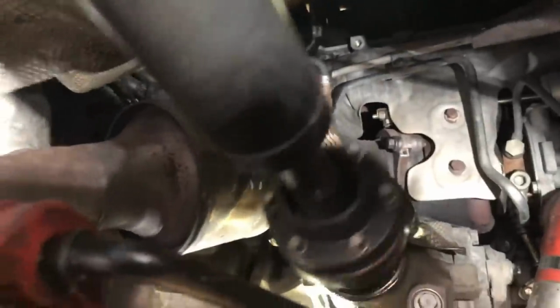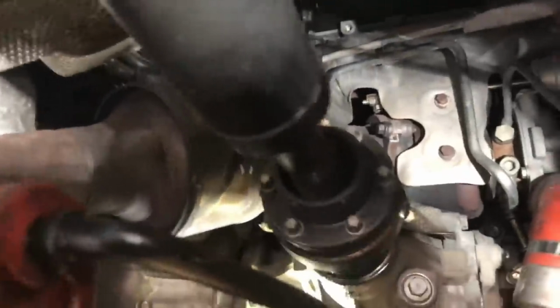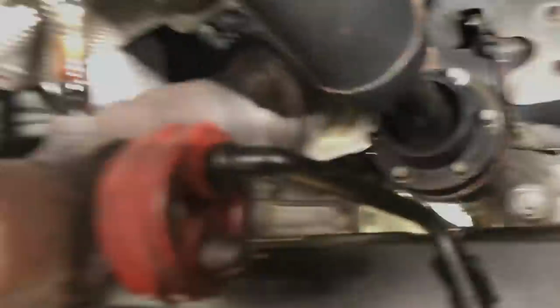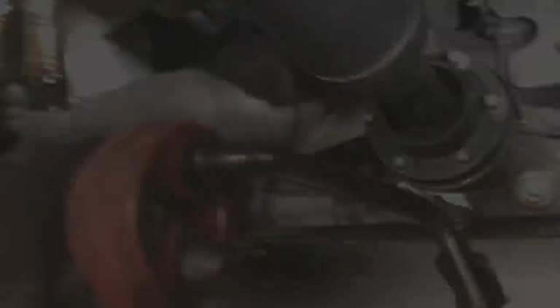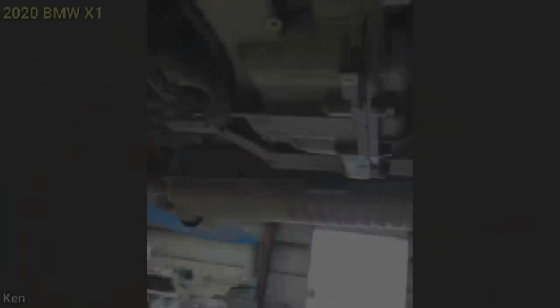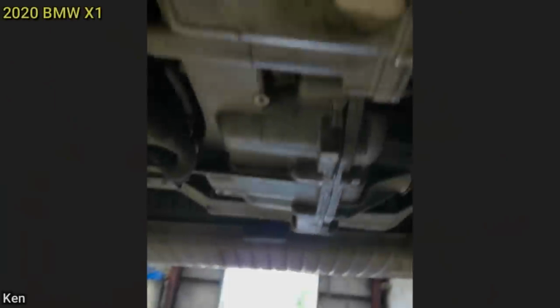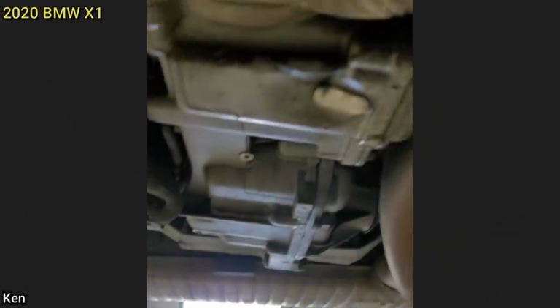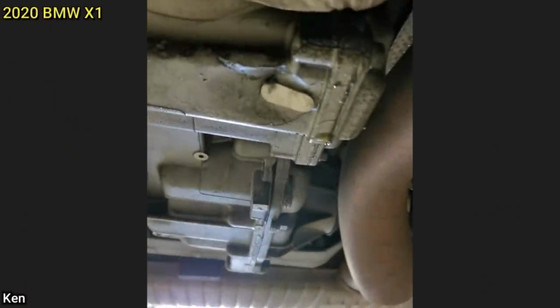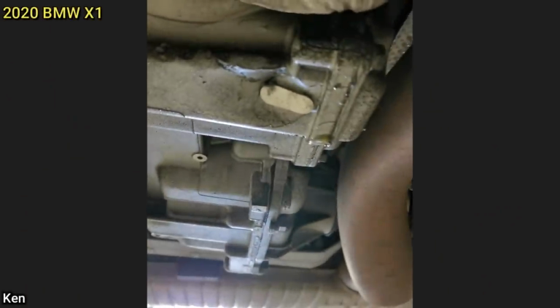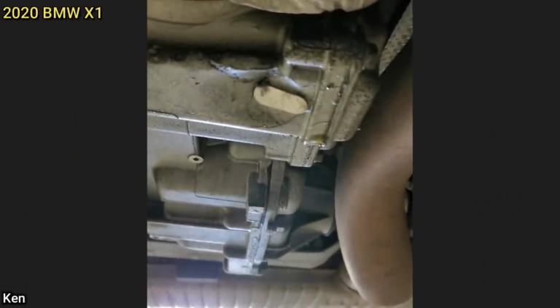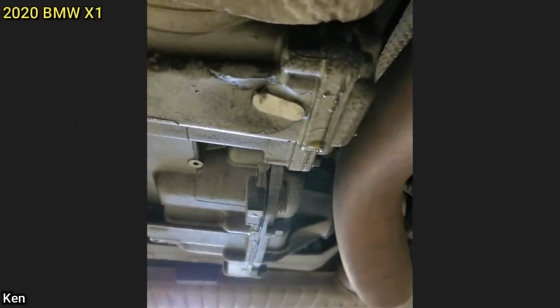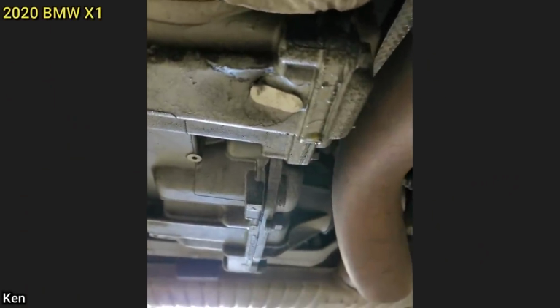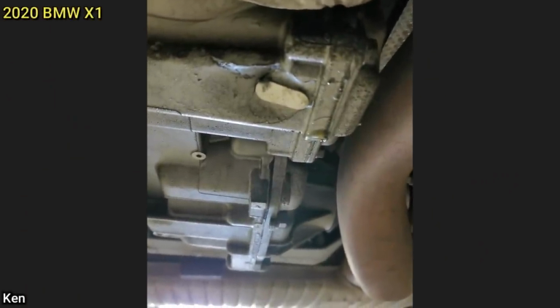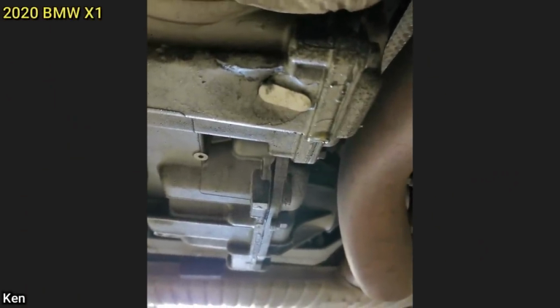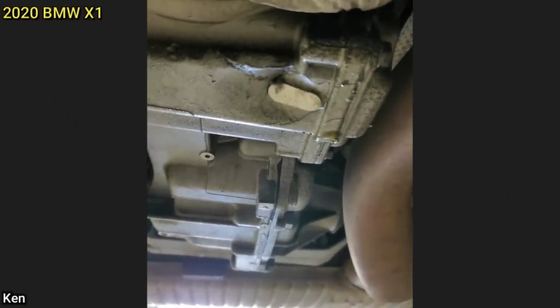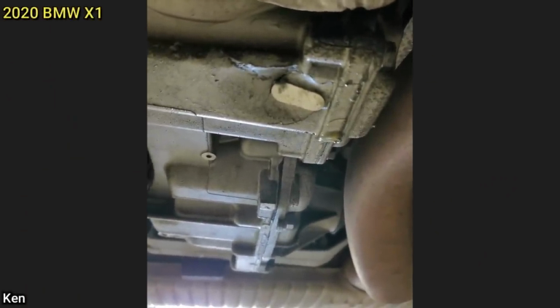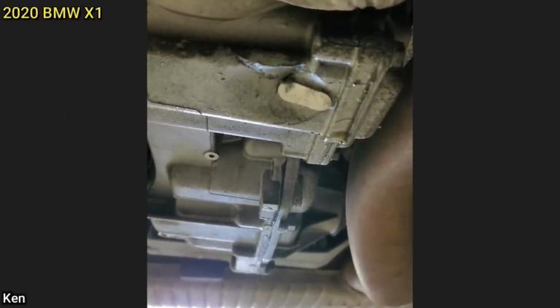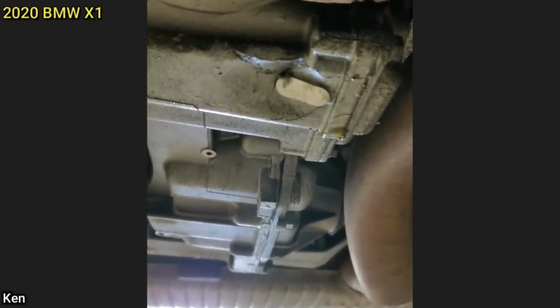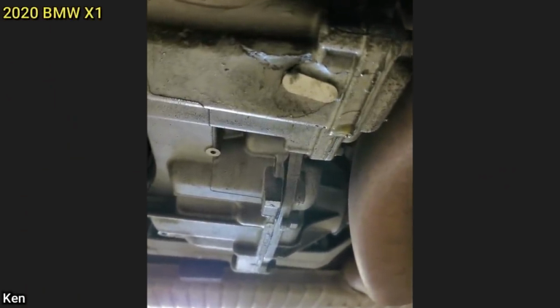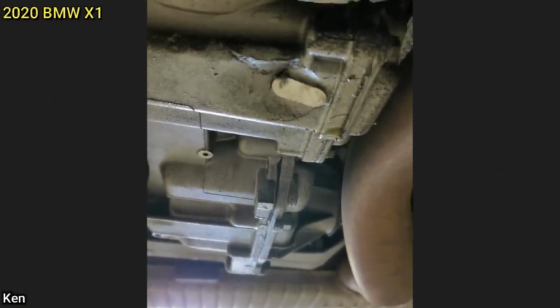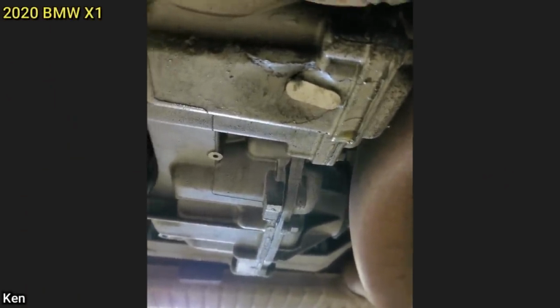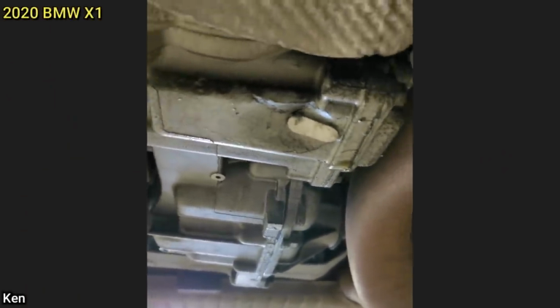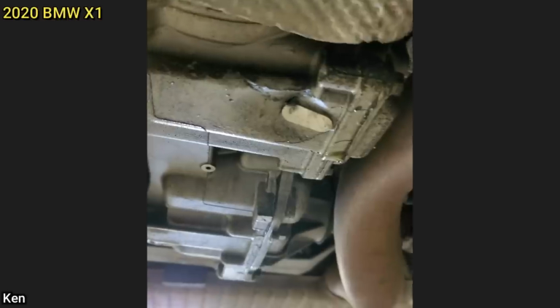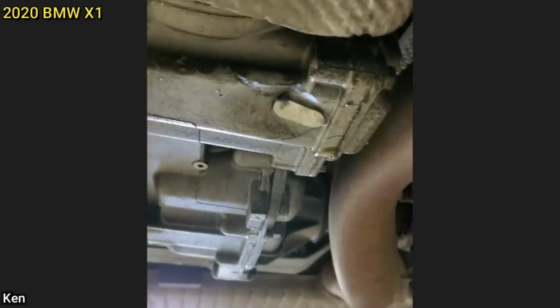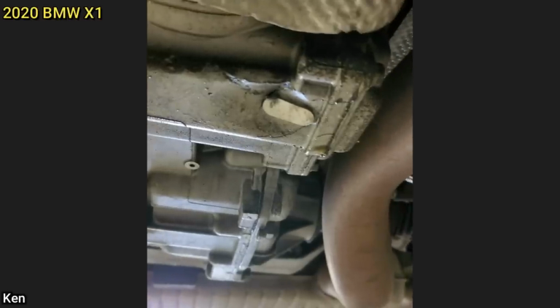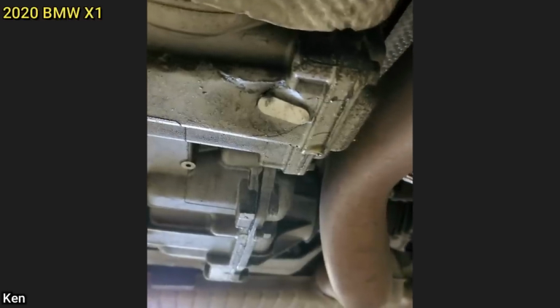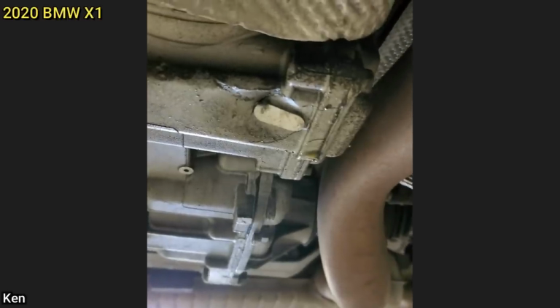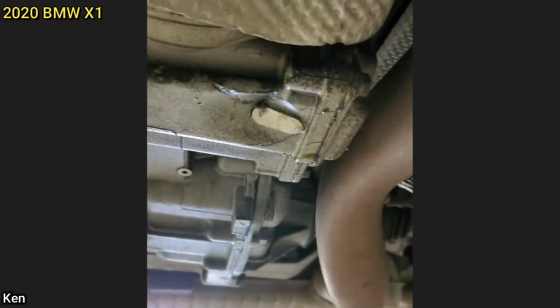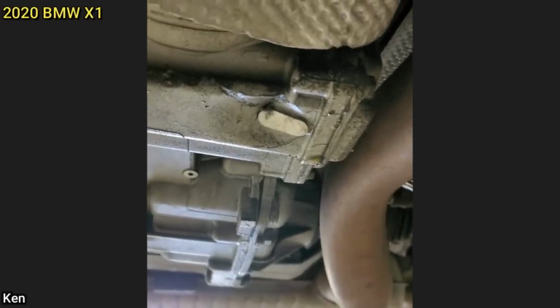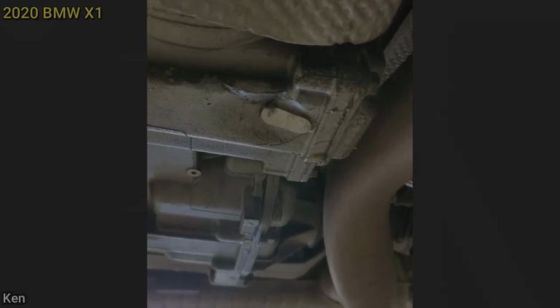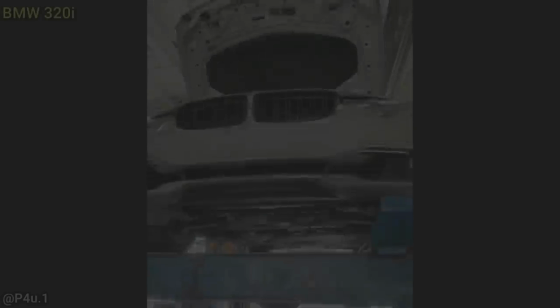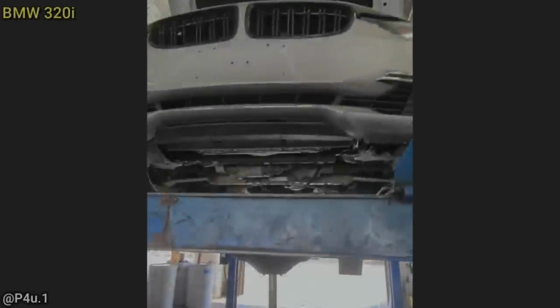This customer said they just had work done at another shop and now they have a leak. The technician thinks that the other shop used a floor jack on the rear differential, which cracked the casing.